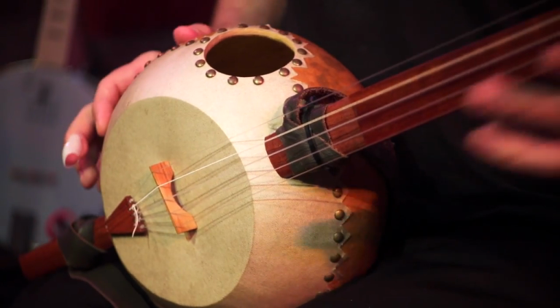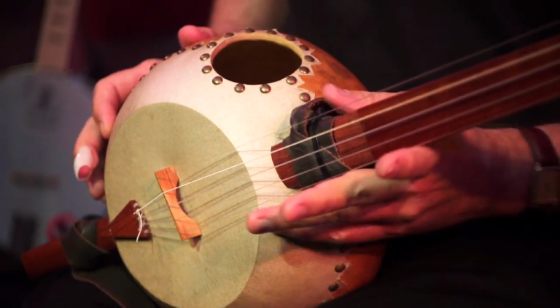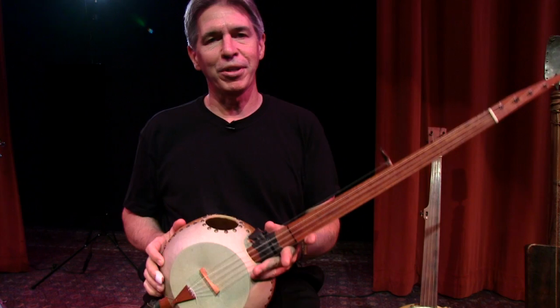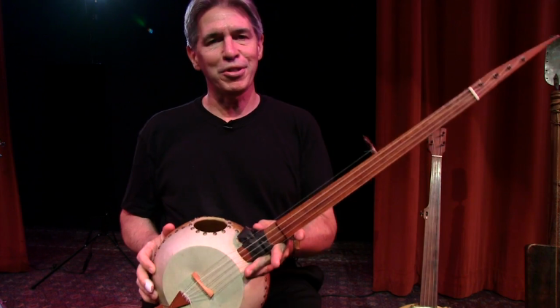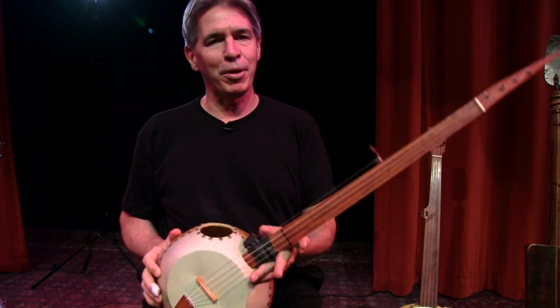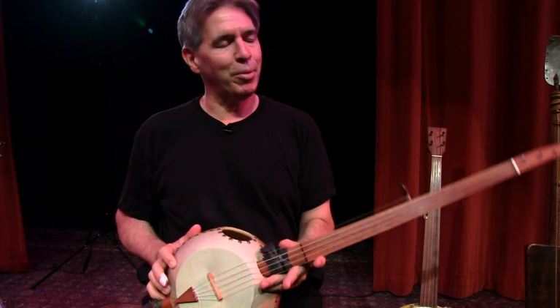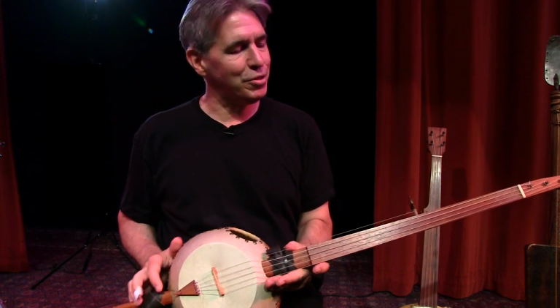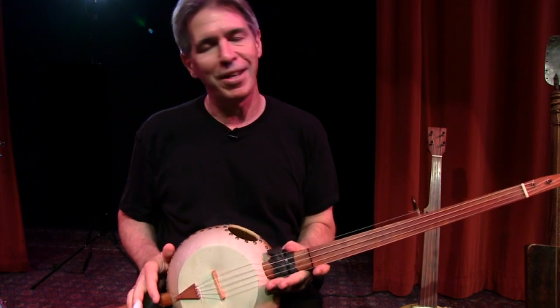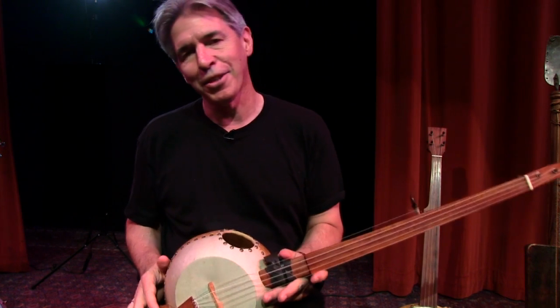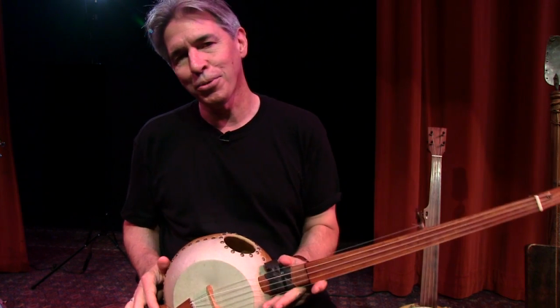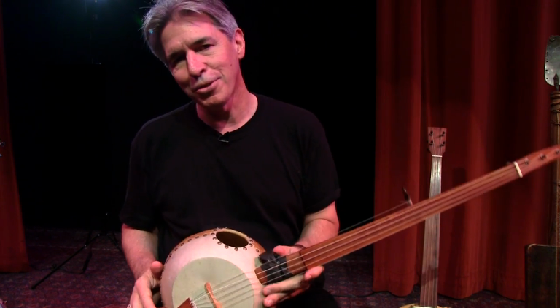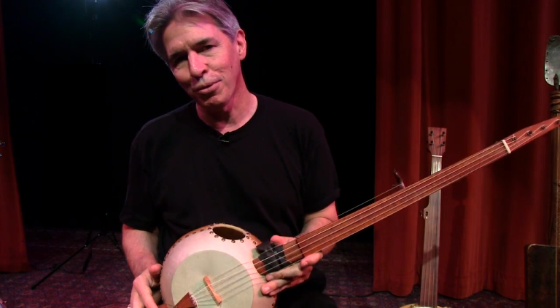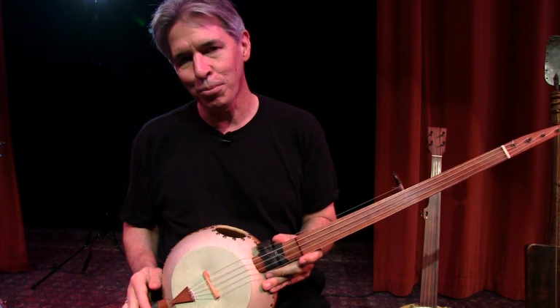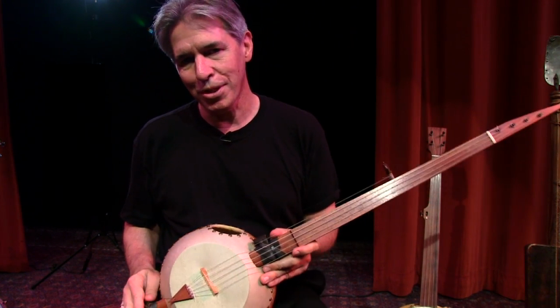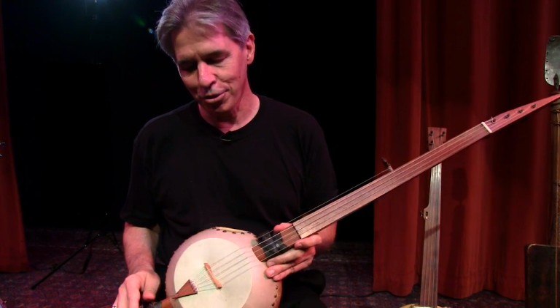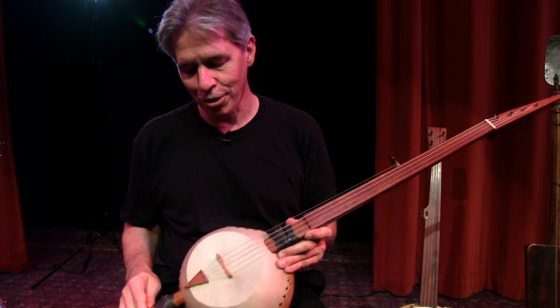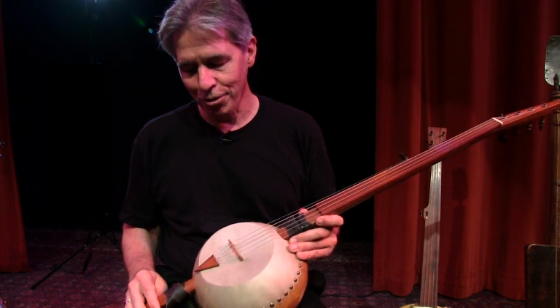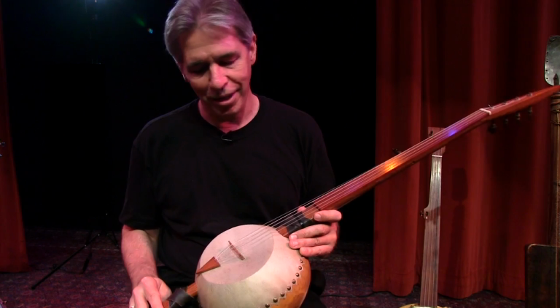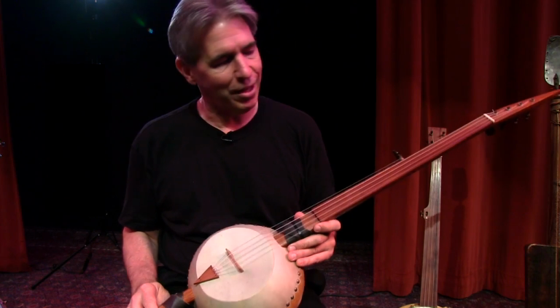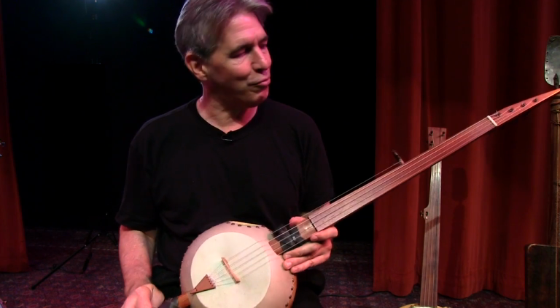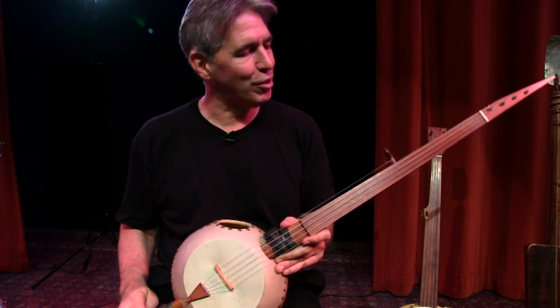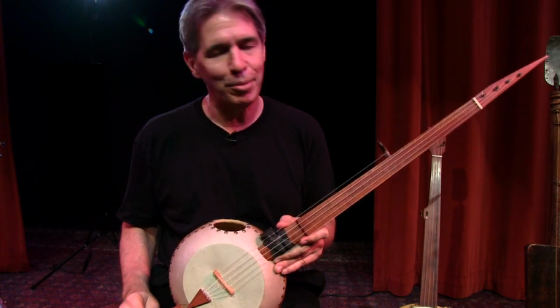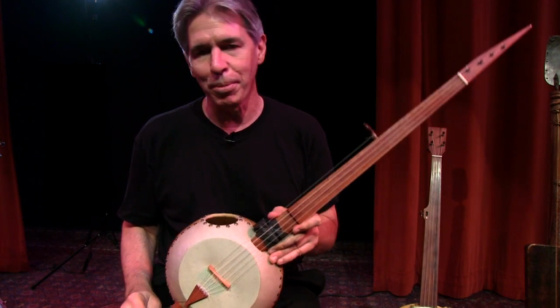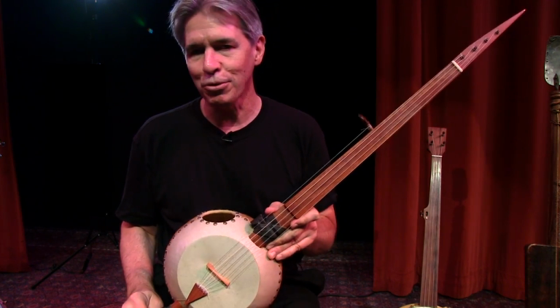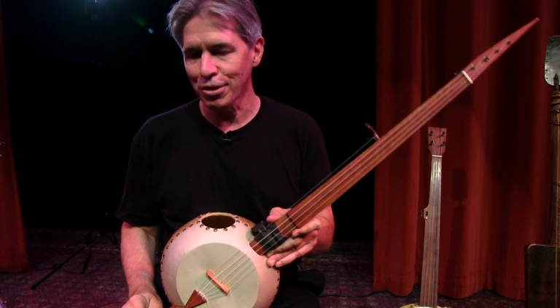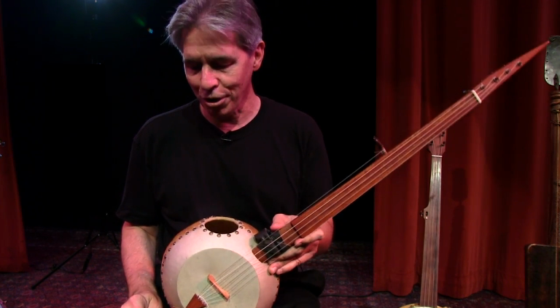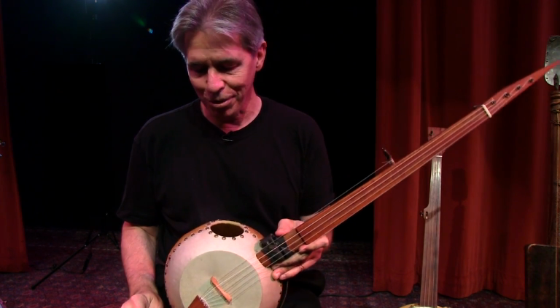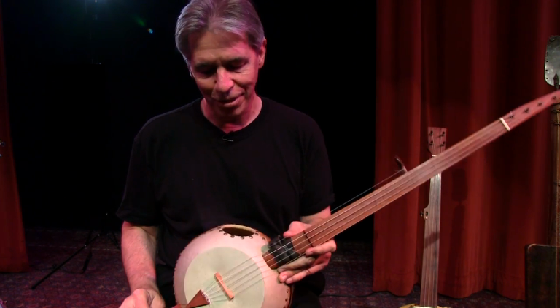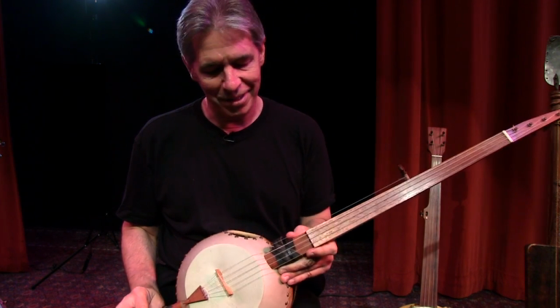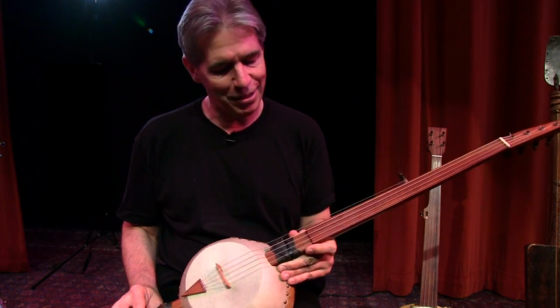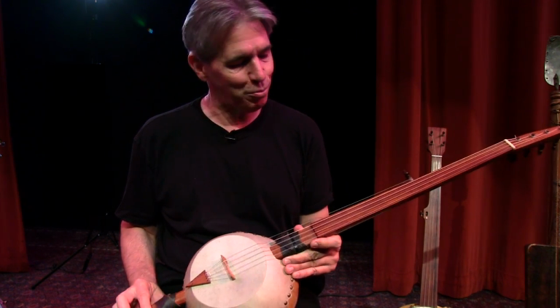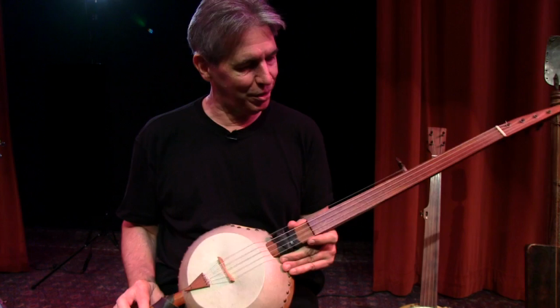Hi everybody, this is Michael Miles at the Old Town School of Folk Music in Chicago, and I have a number of banjos to share with you, and here's one.